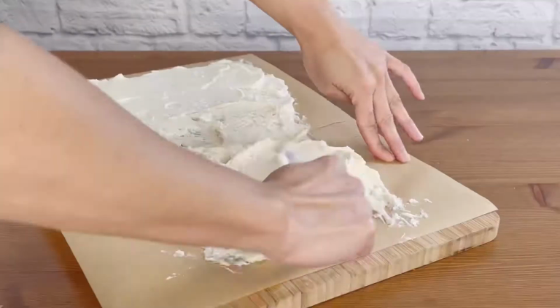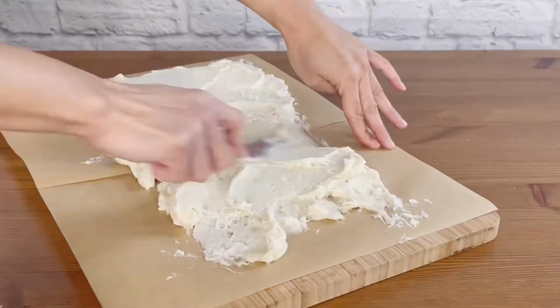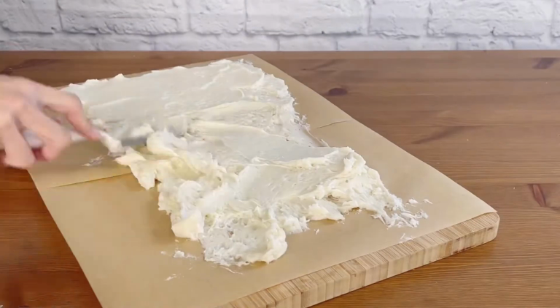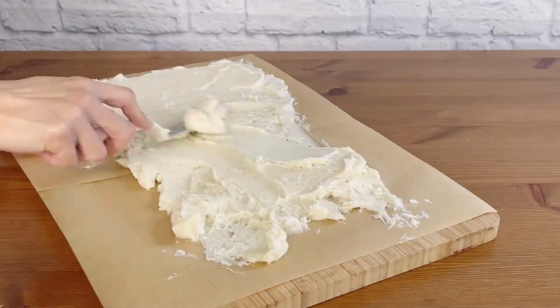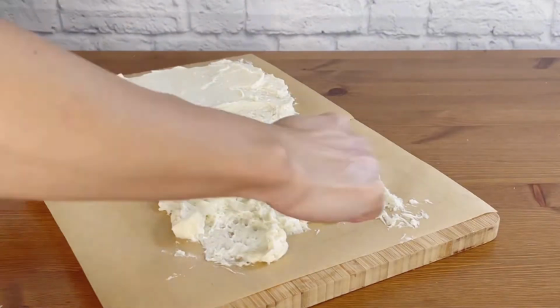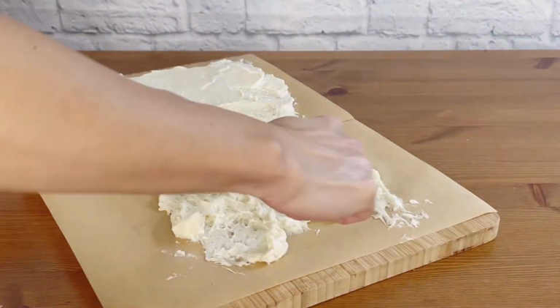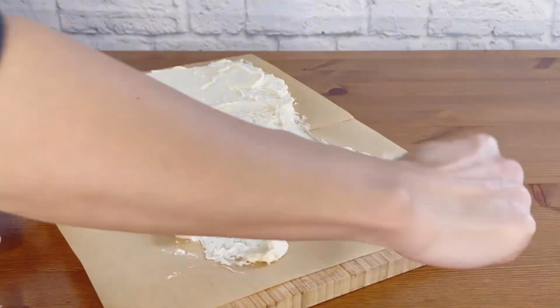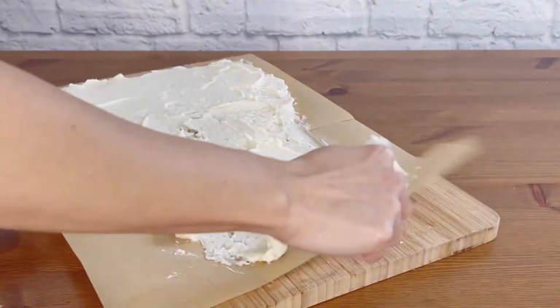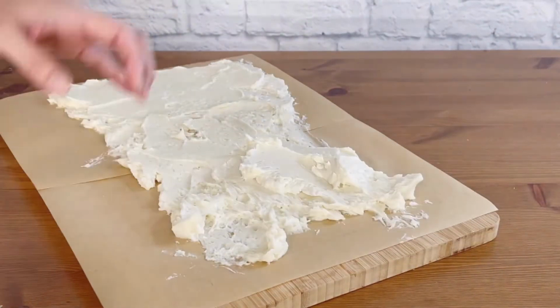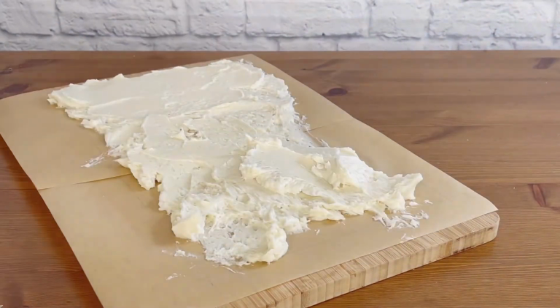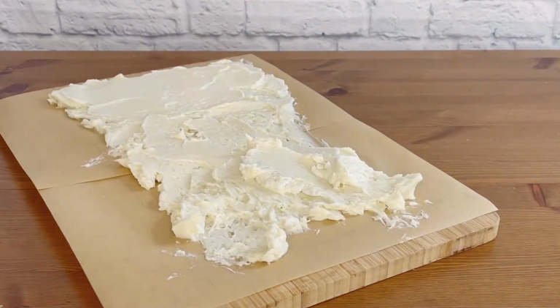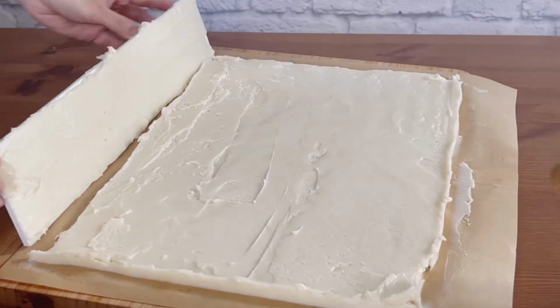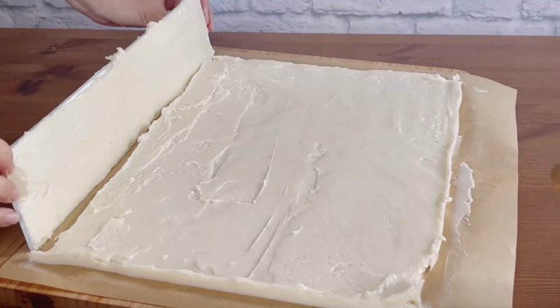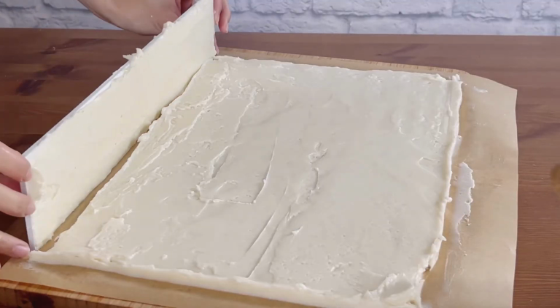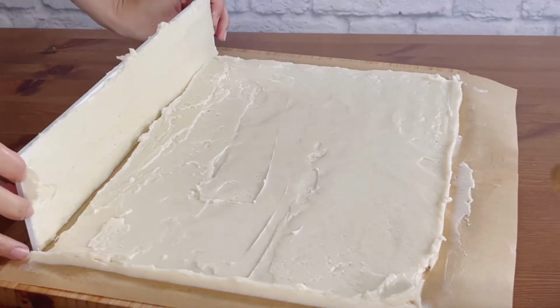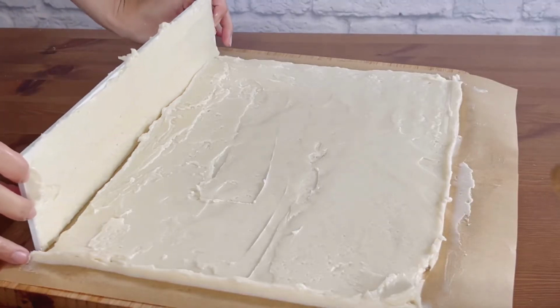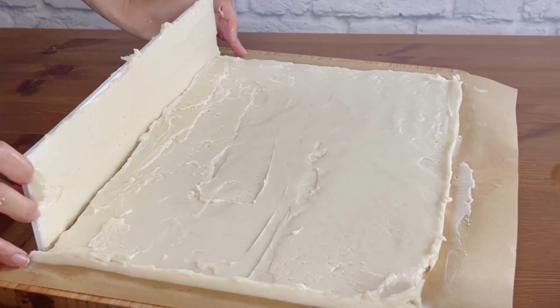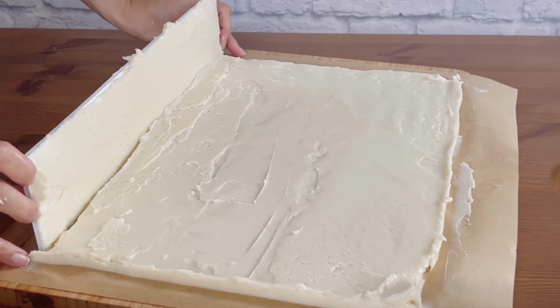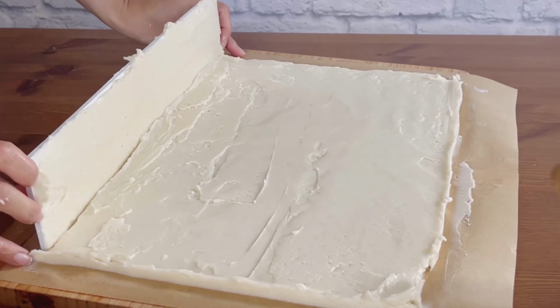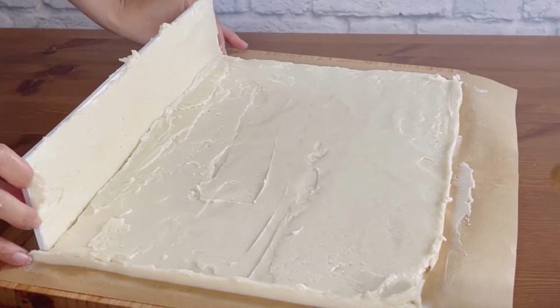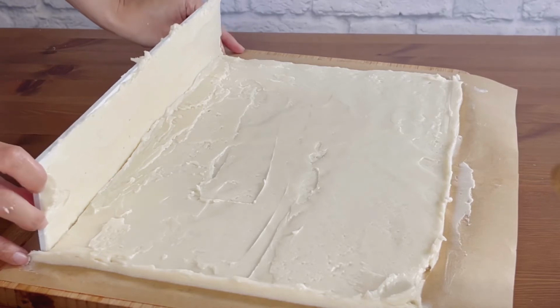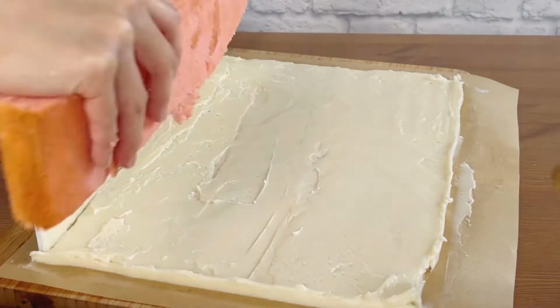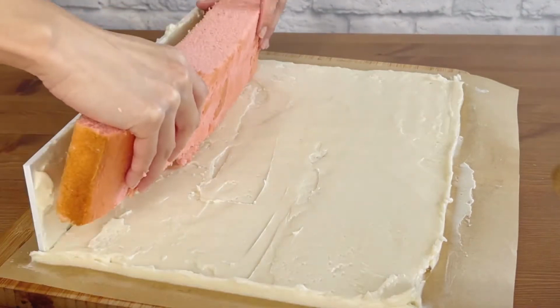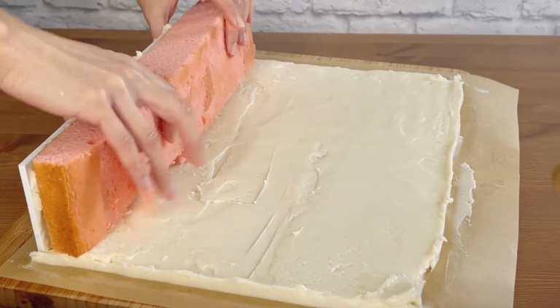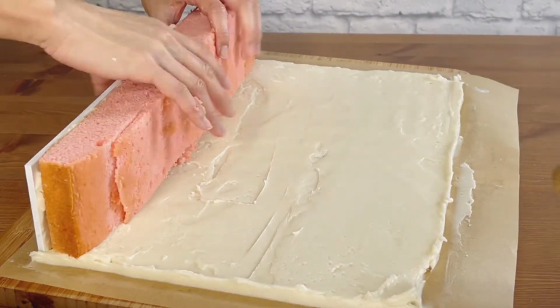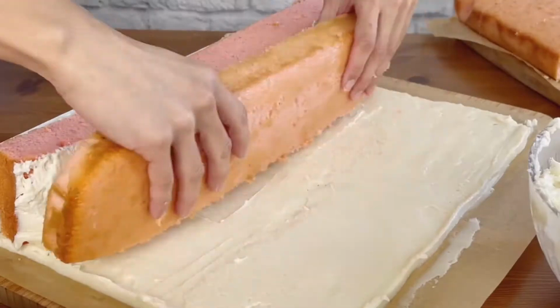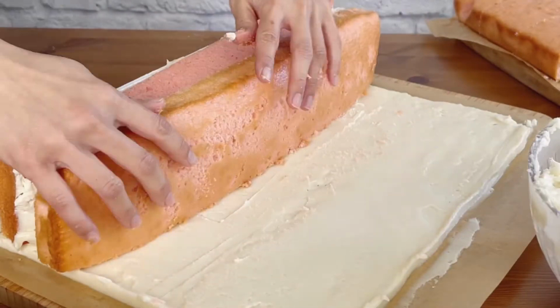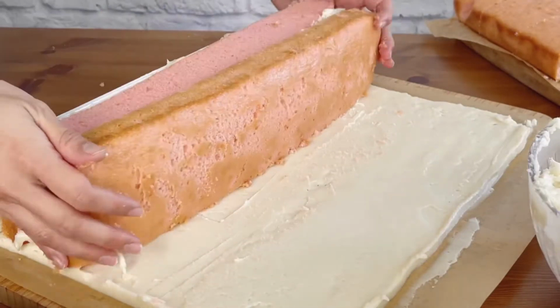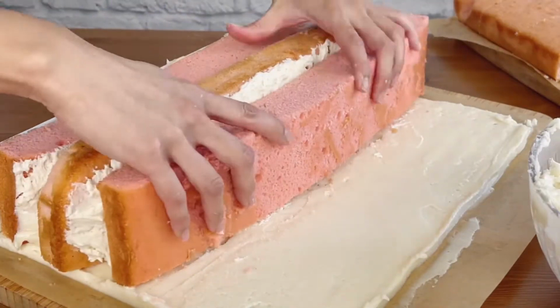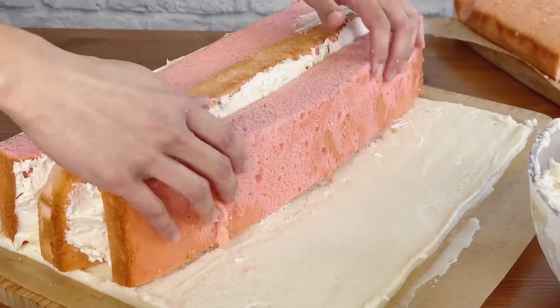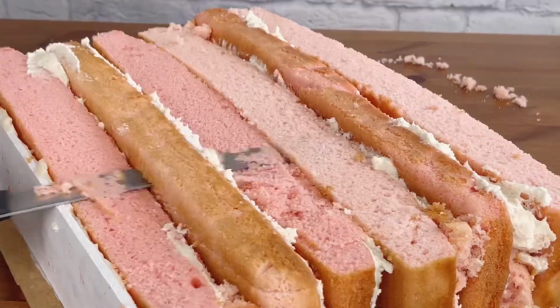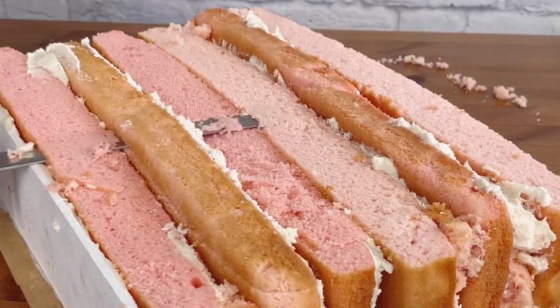We're going to assemble this cake on its side. This thick layer of buttercream is the height and width of the sign, and this board will be the base of the cake when it stands up.